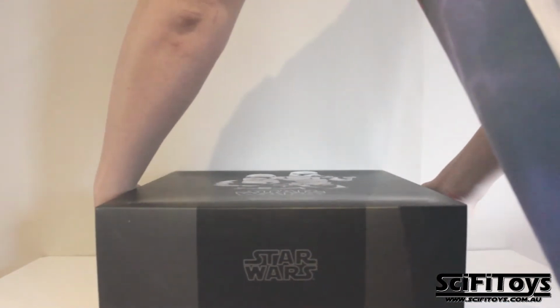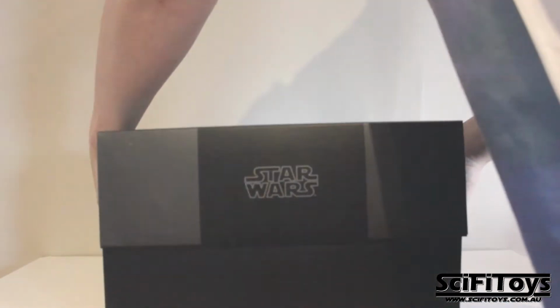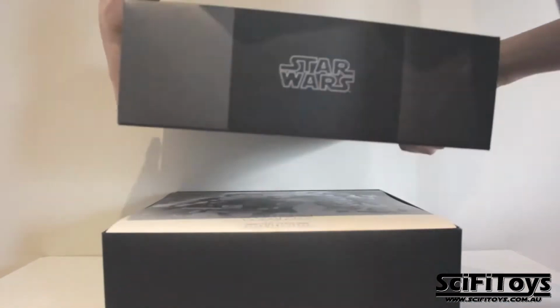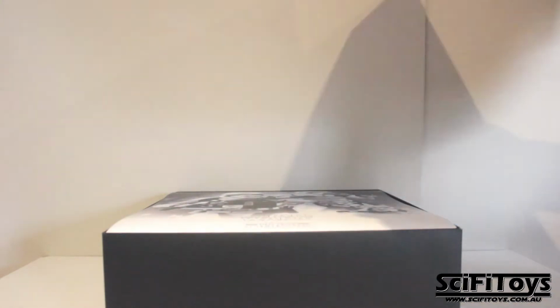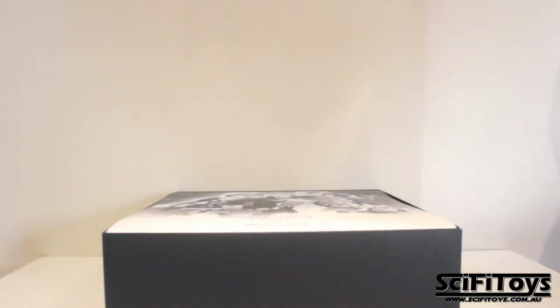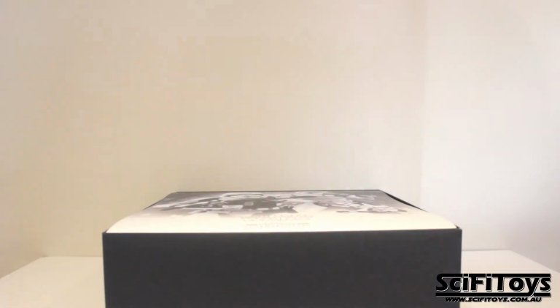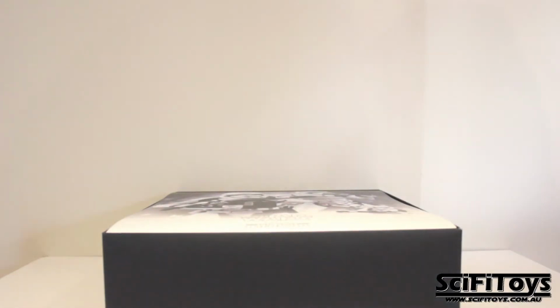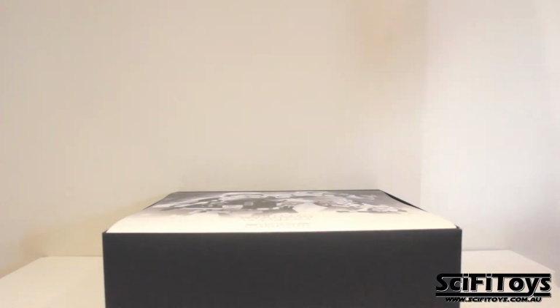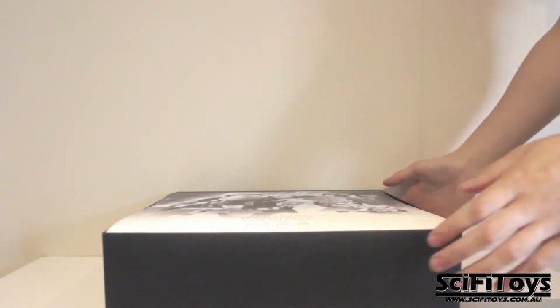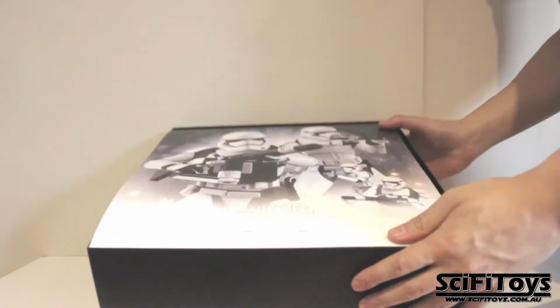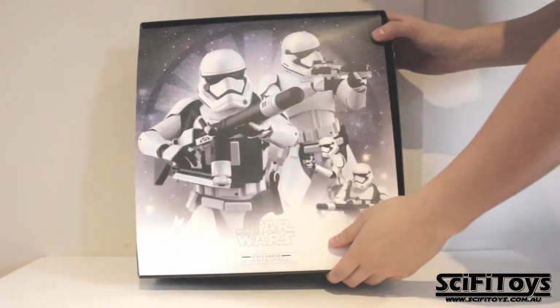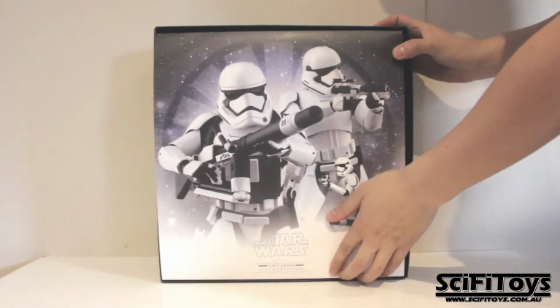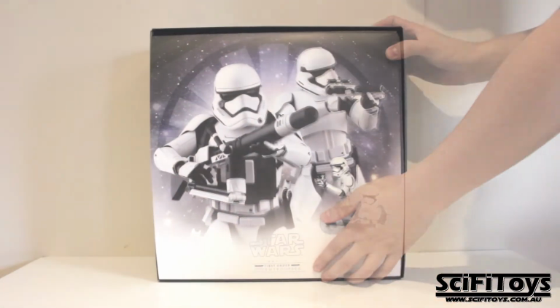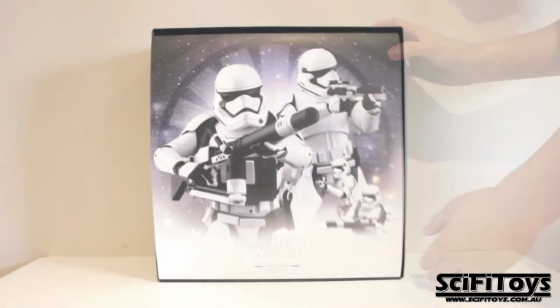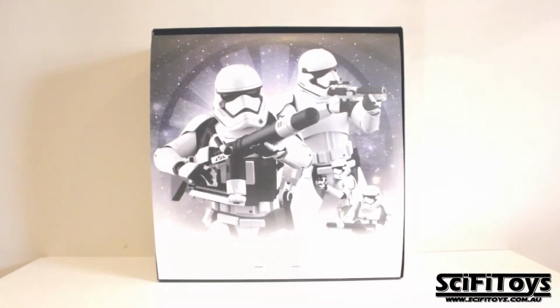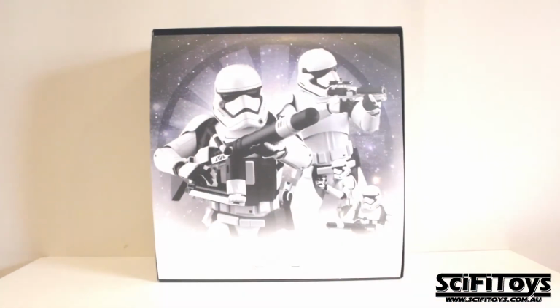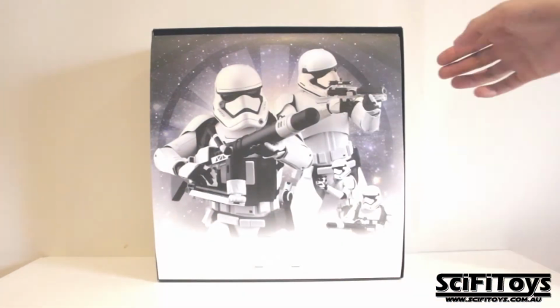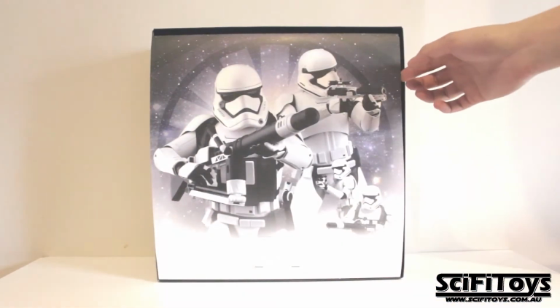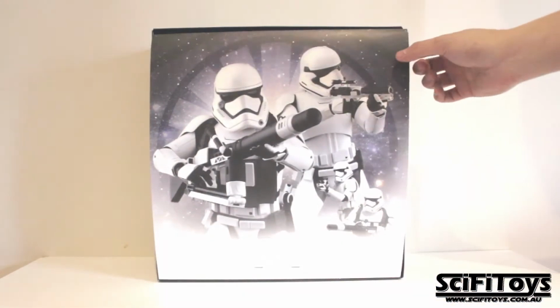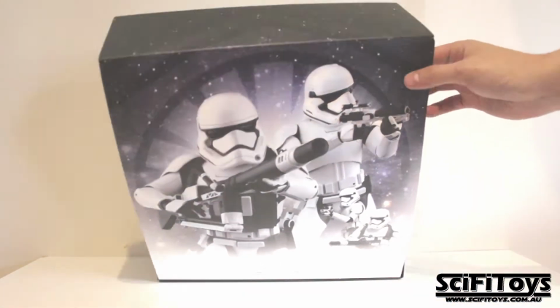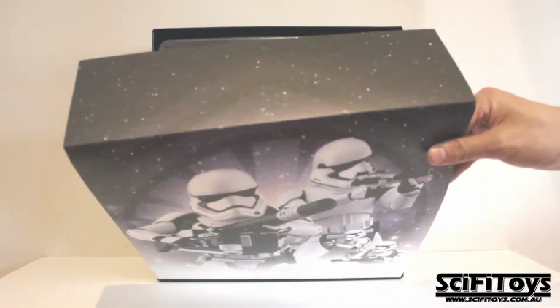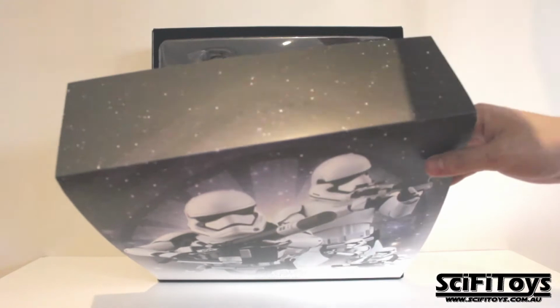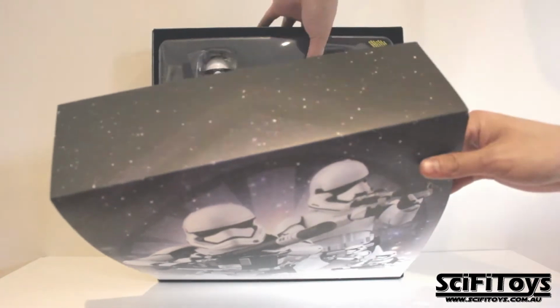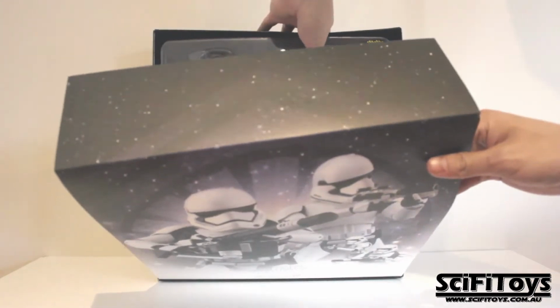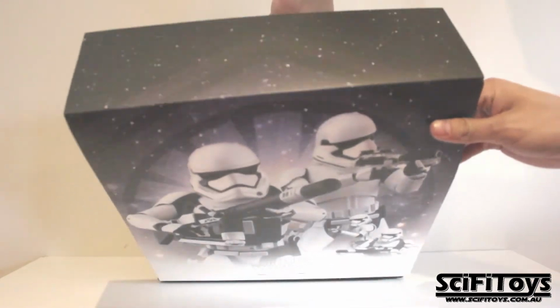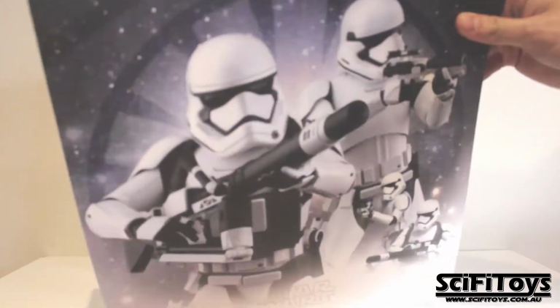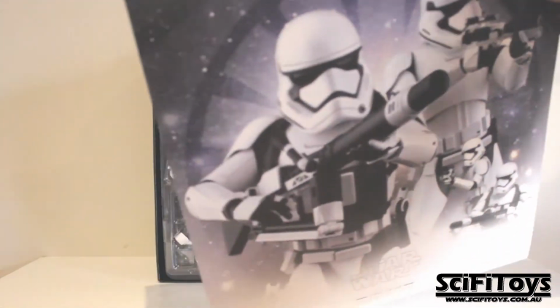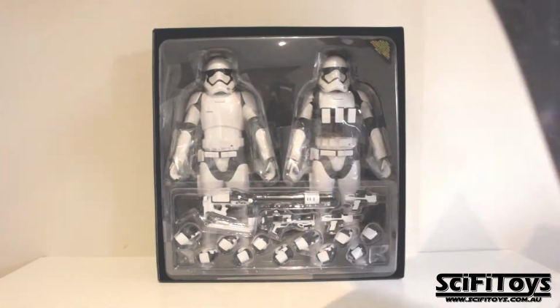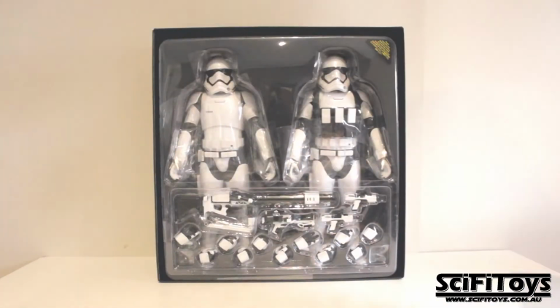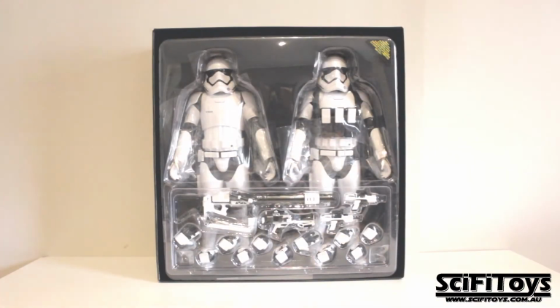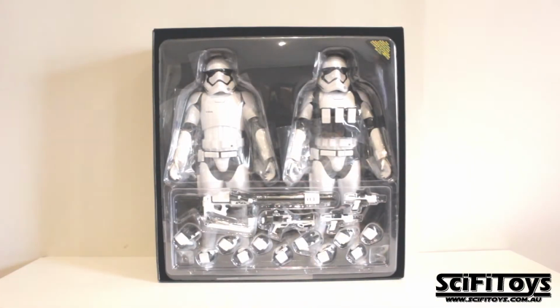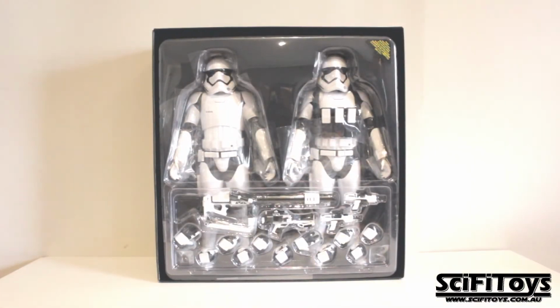Here I am unboxing the figure. As you can see, this figure is packed very nicely. All the accessories are placed at the front in a separate packaging.